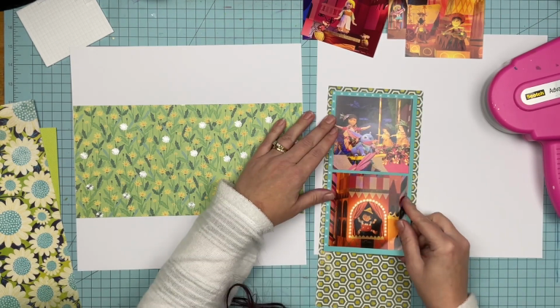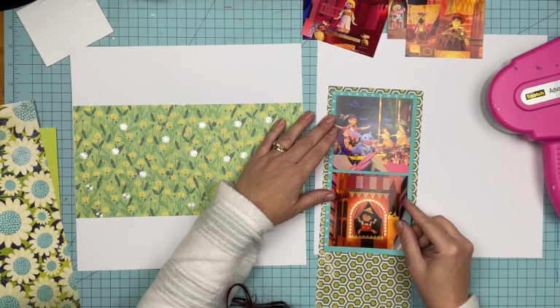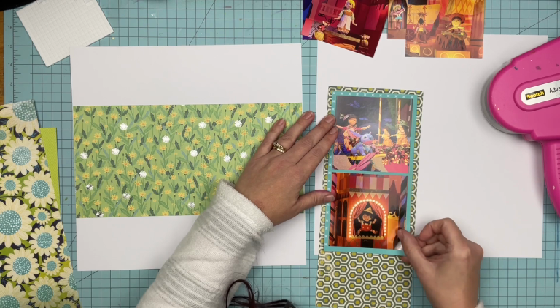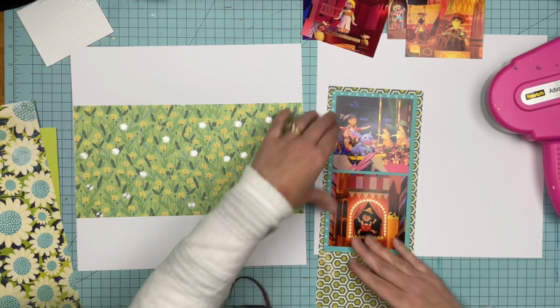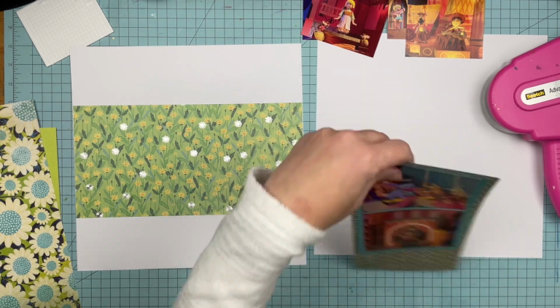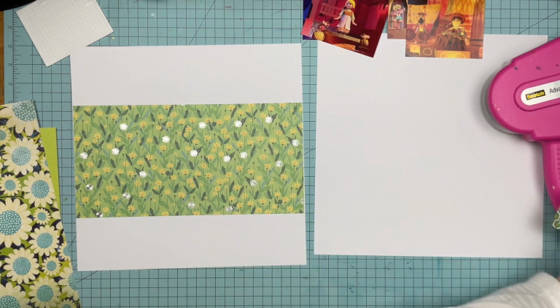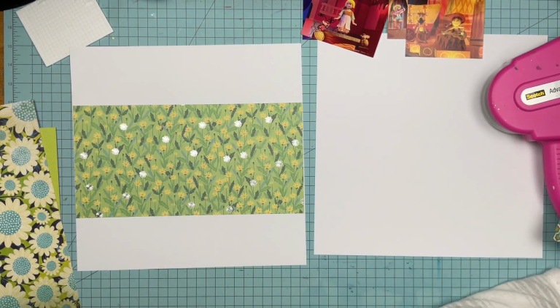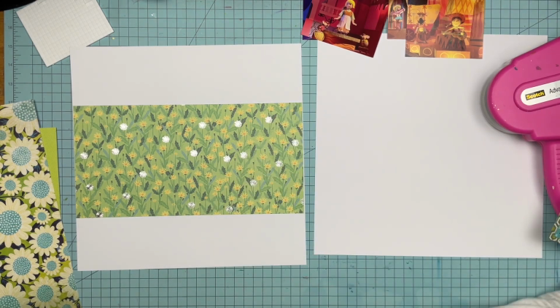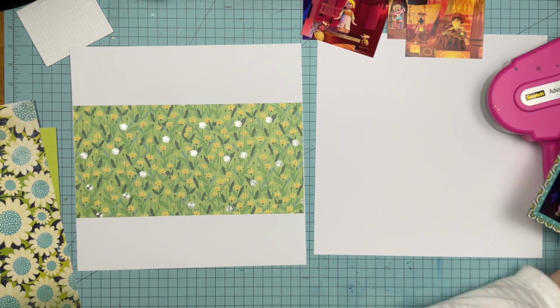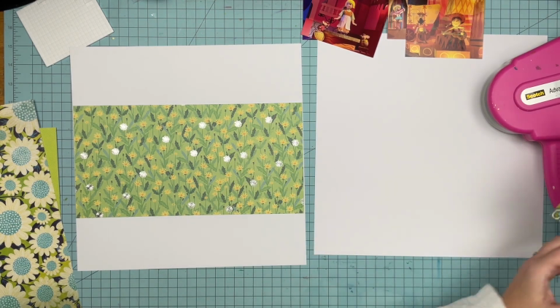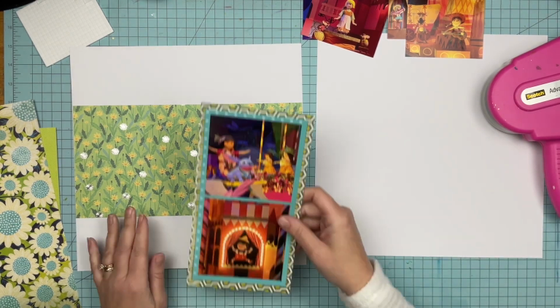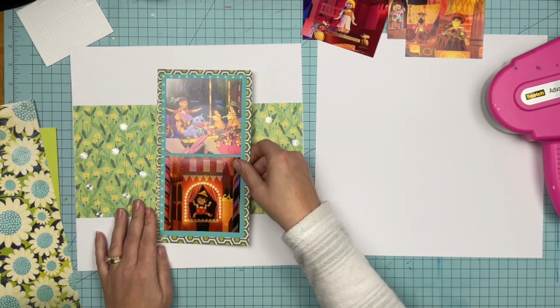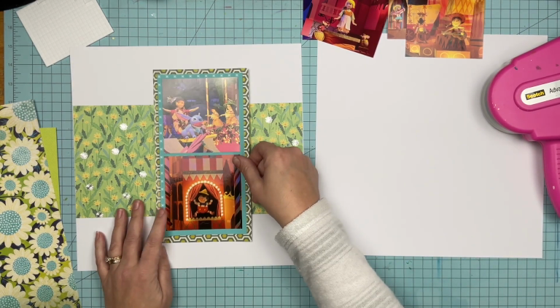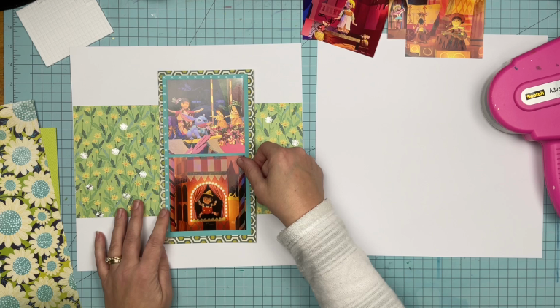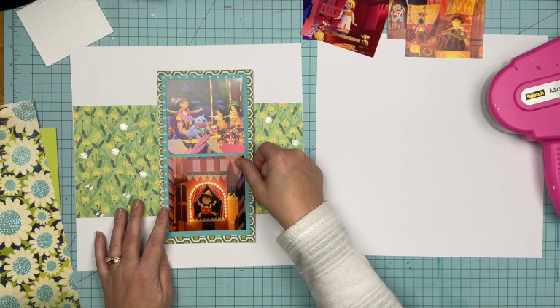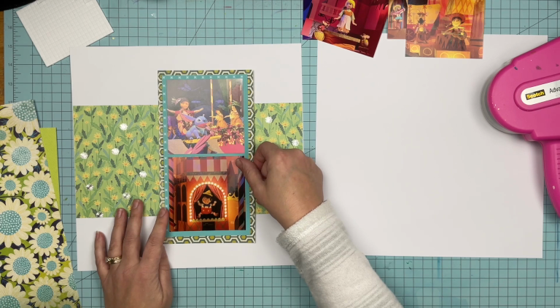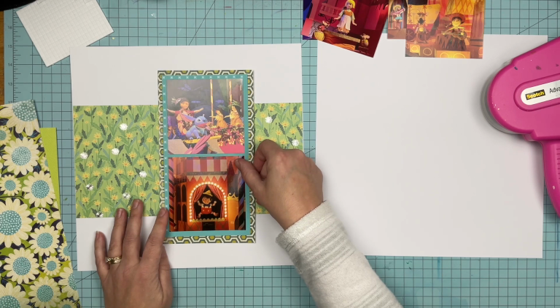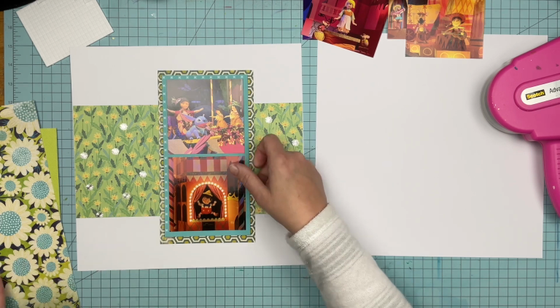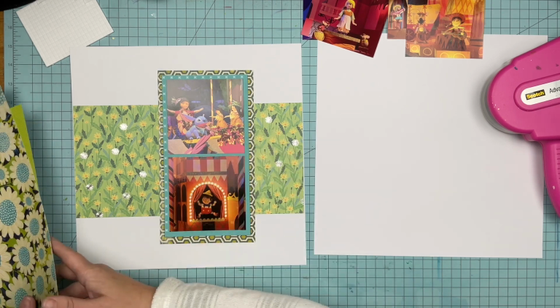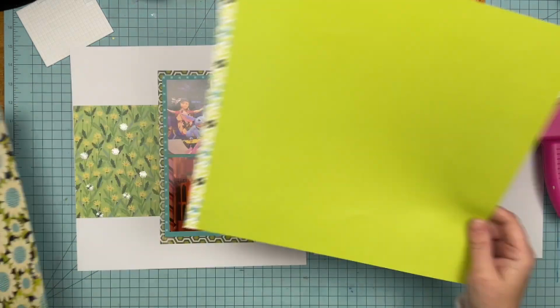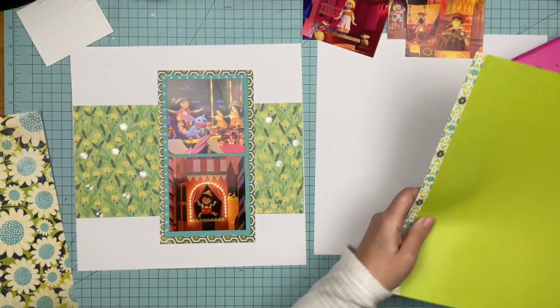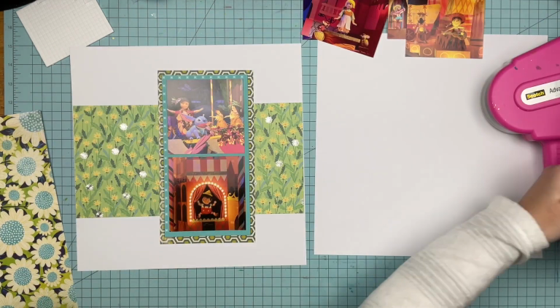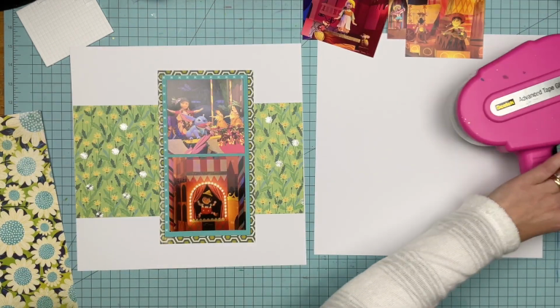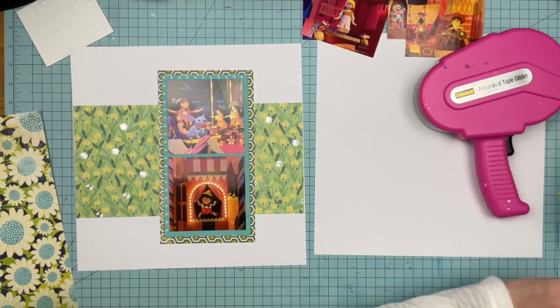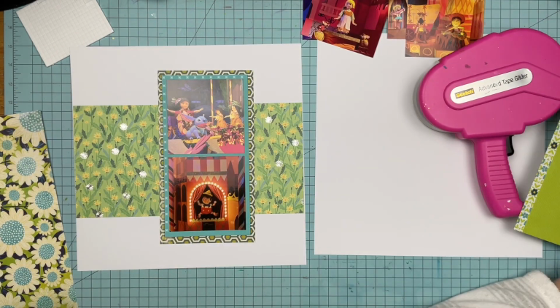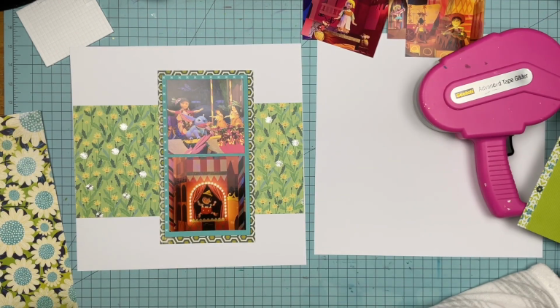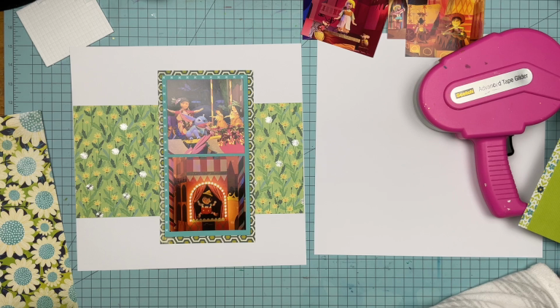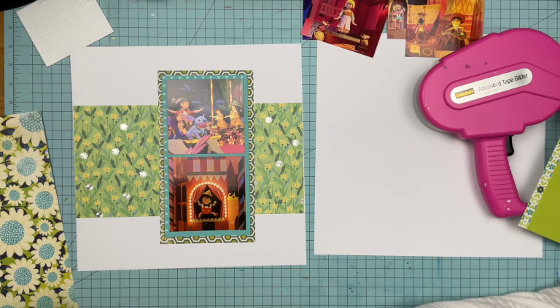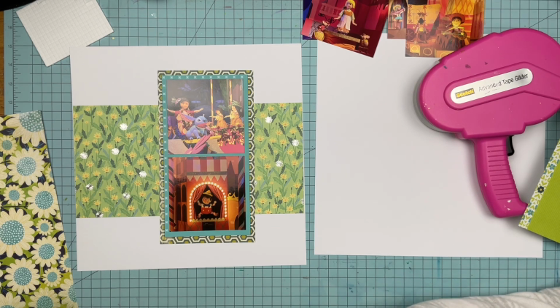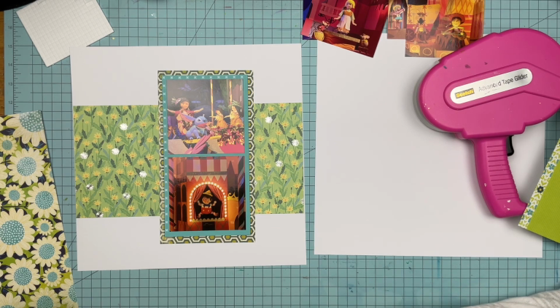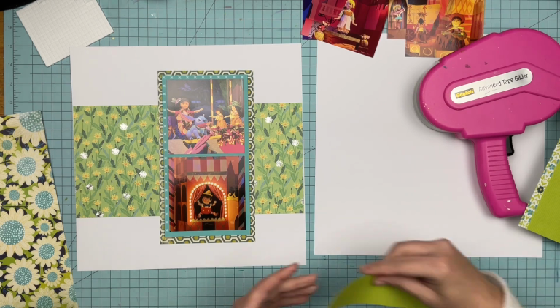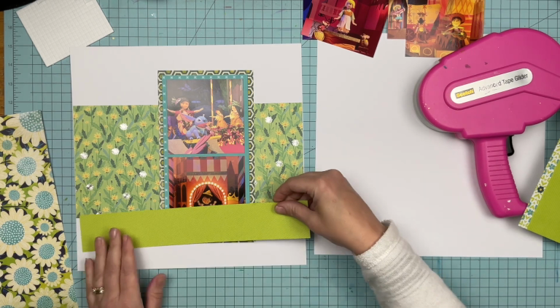It is crazy how much less paper I have. Like, how much less there is. It's pretty amazing.